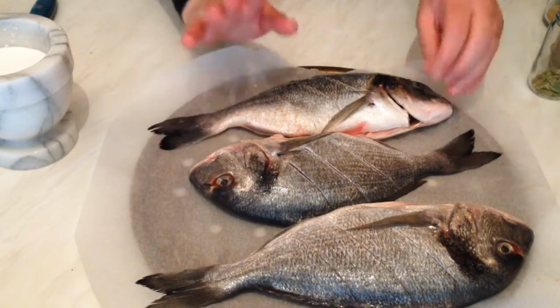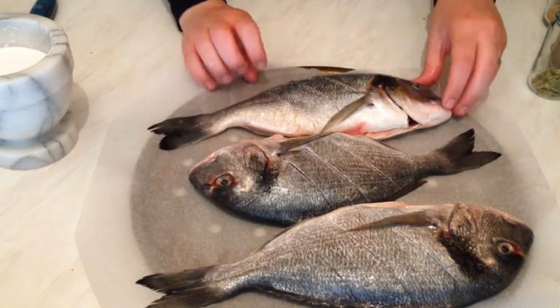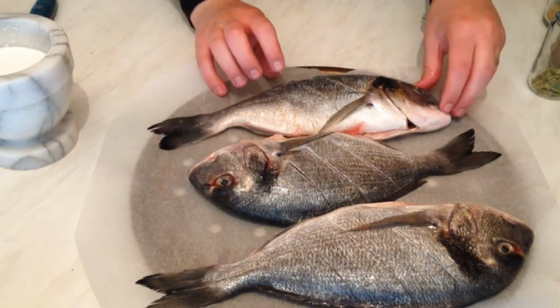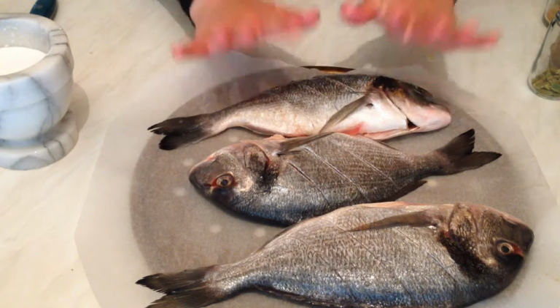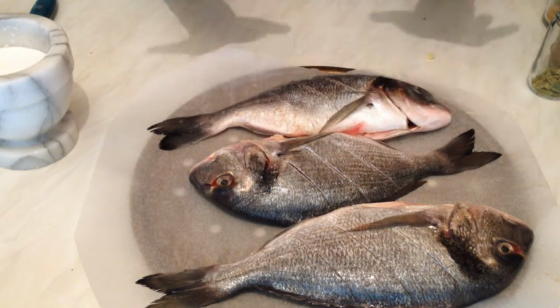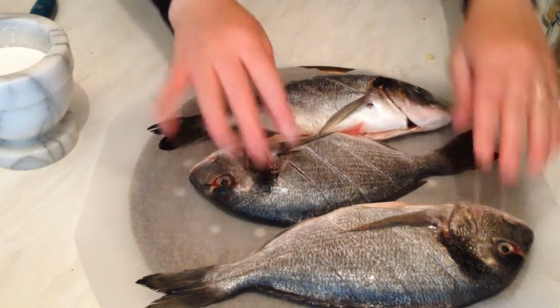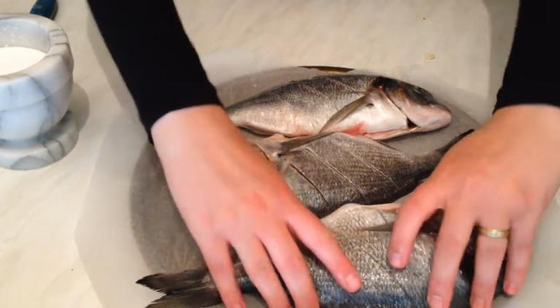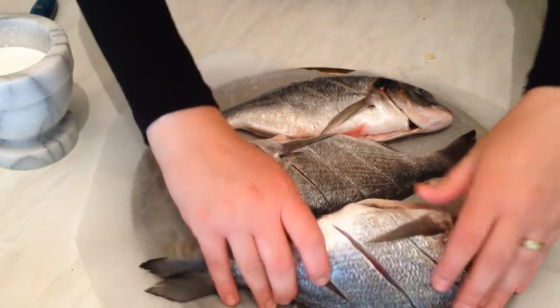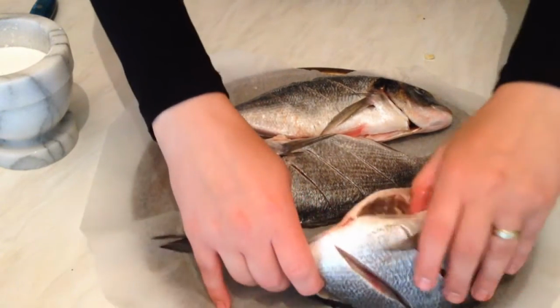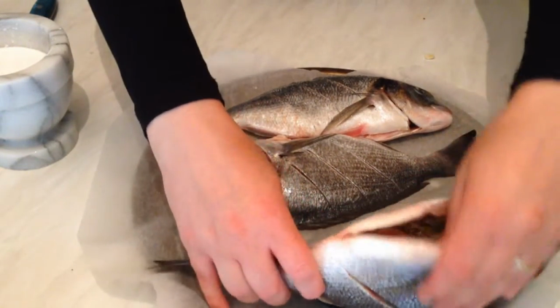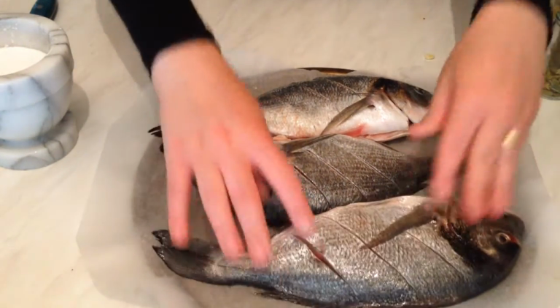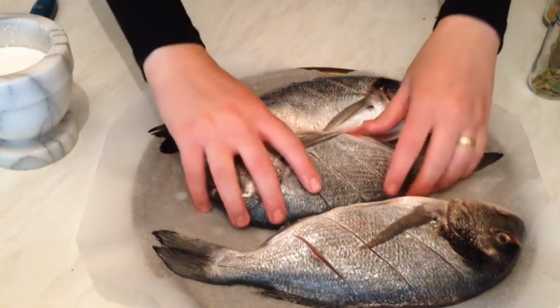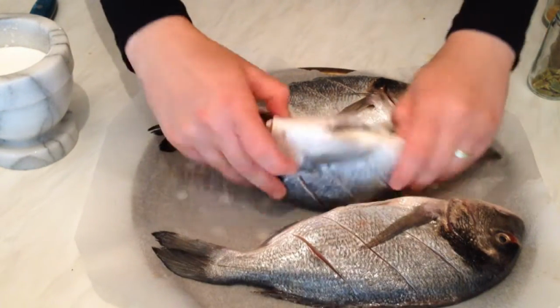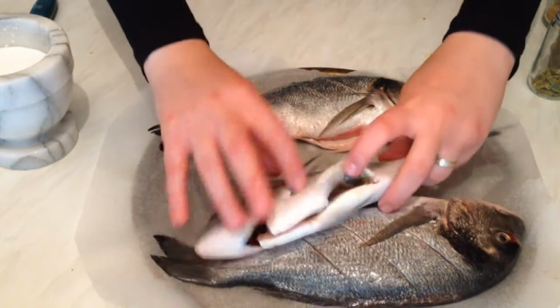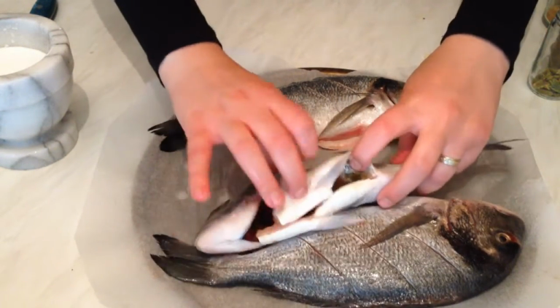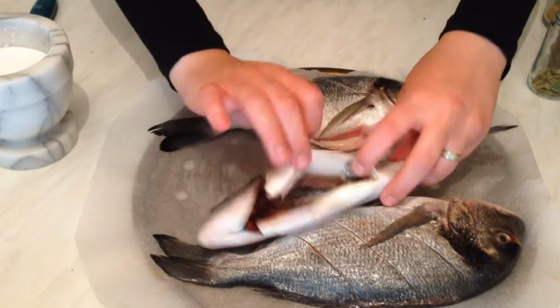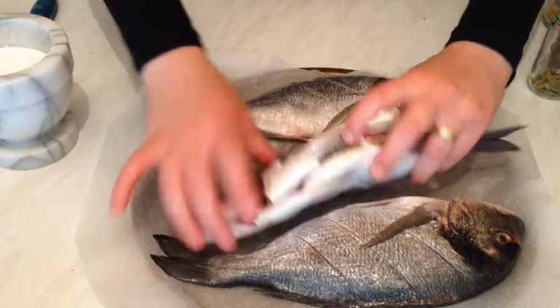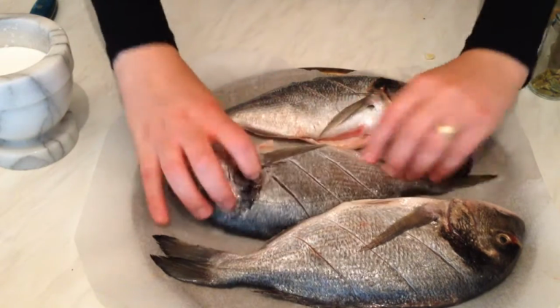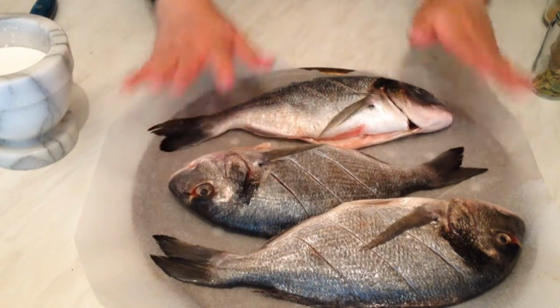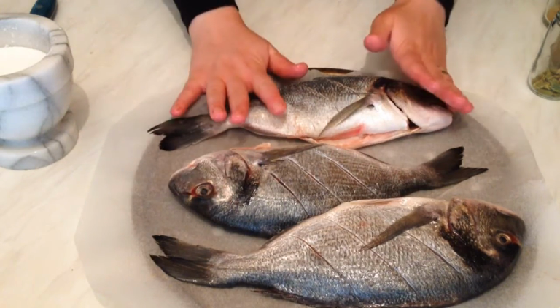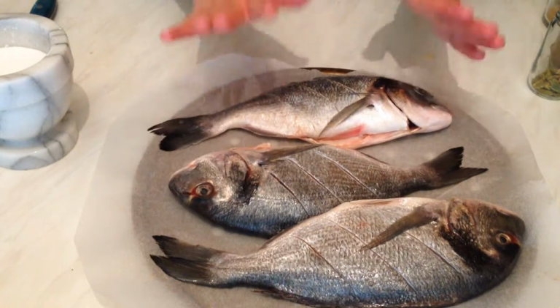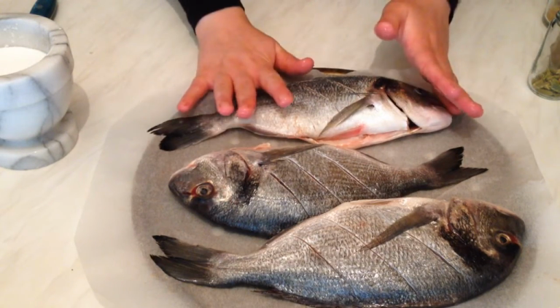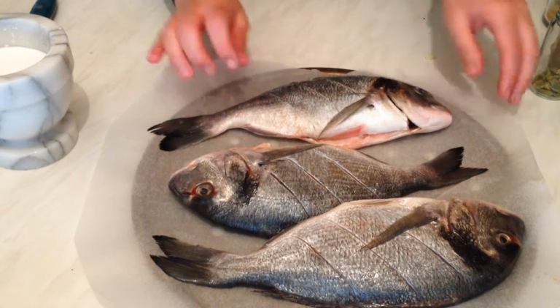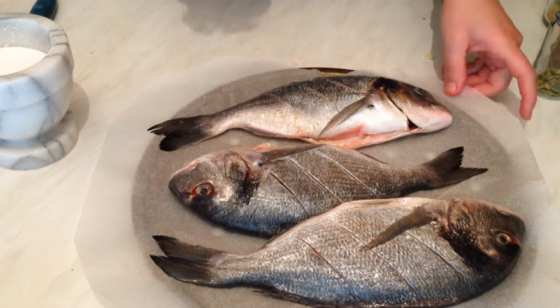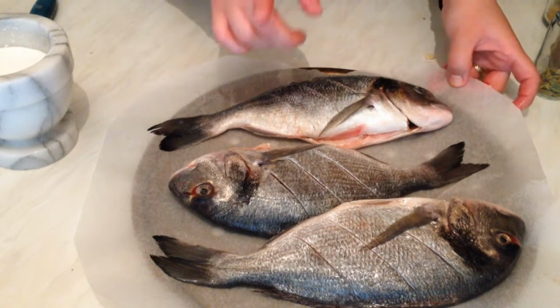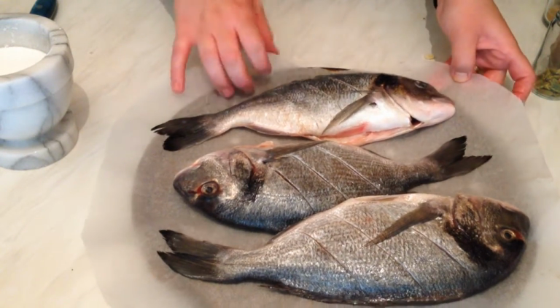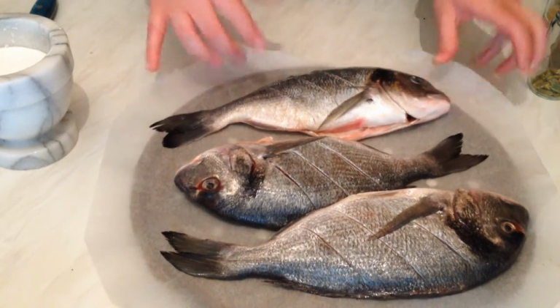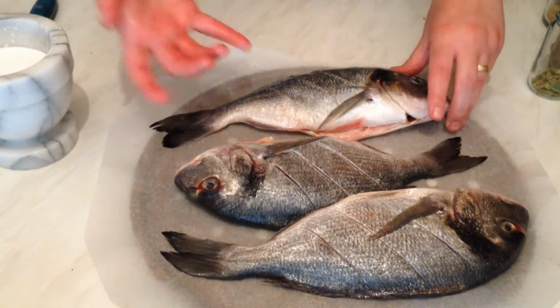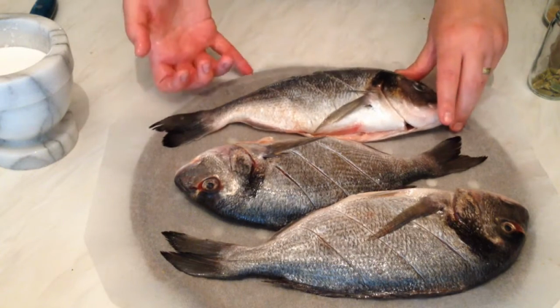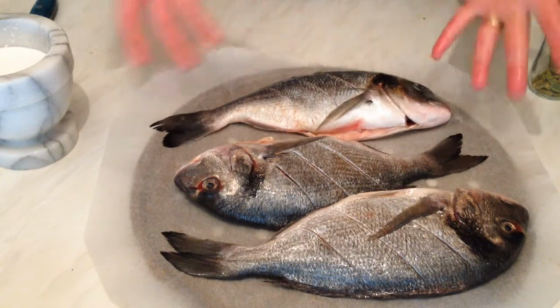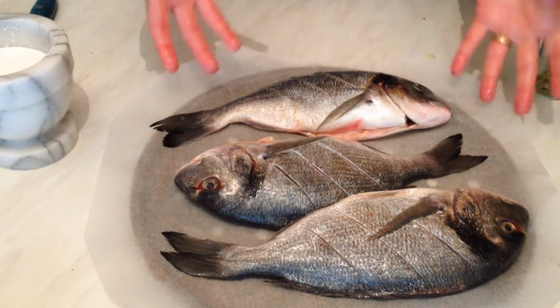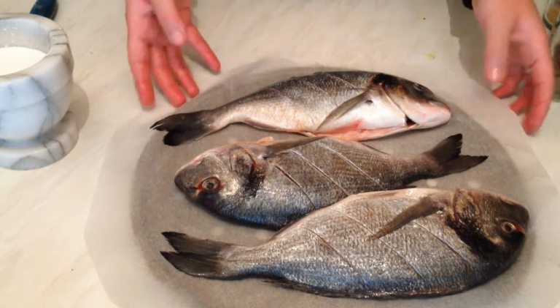The fish are washed and clean from inside and outside — they look really nice. I'm going to put them into the oven for about 15 minutes and show you how to prepare the marinade in the meantime.